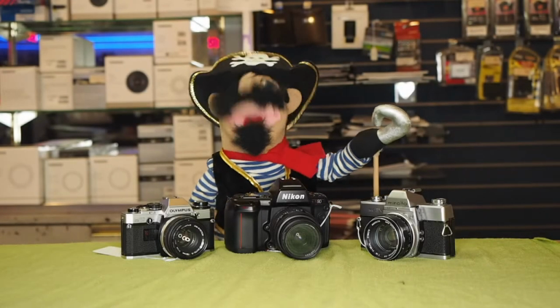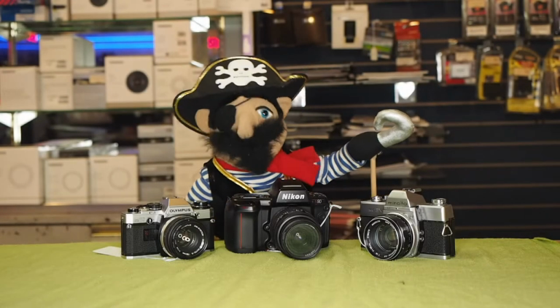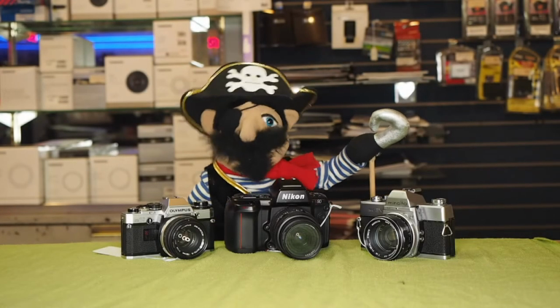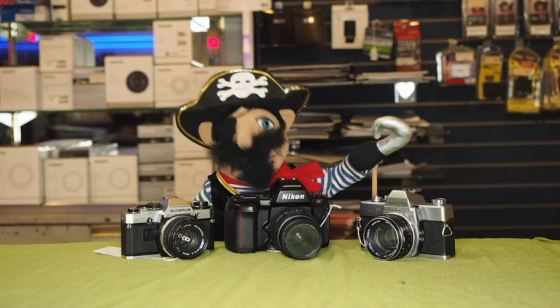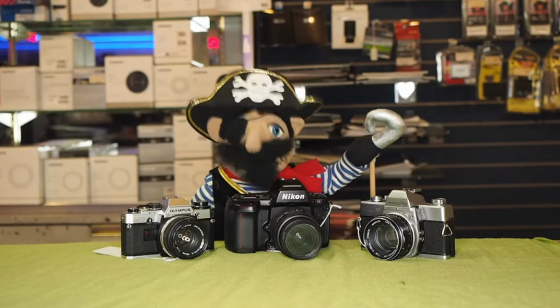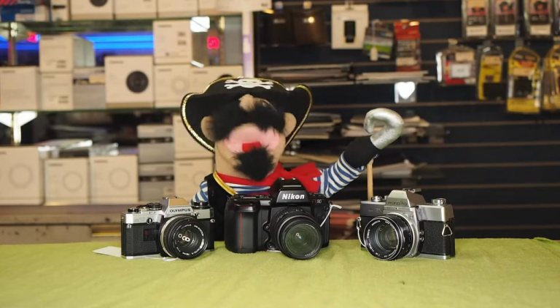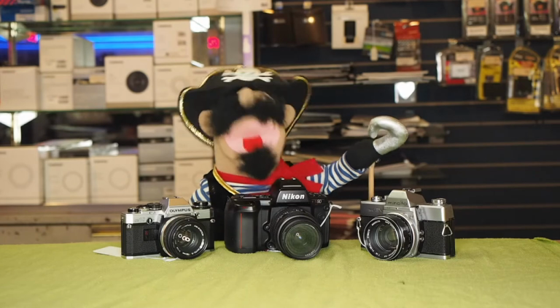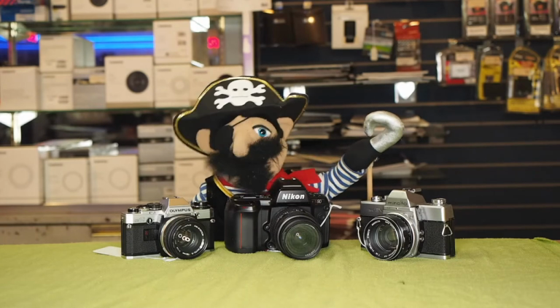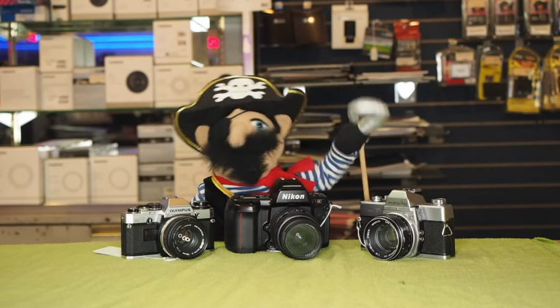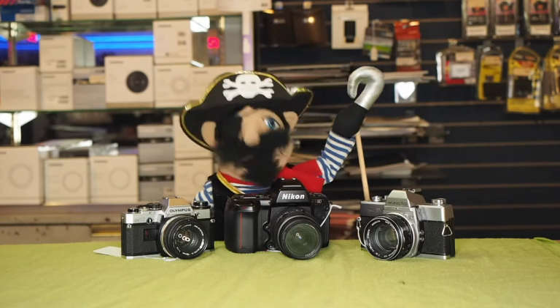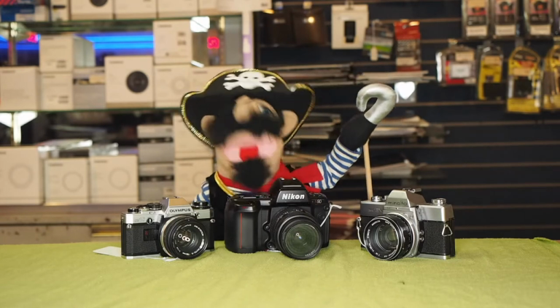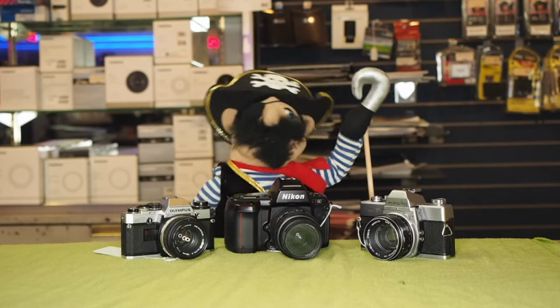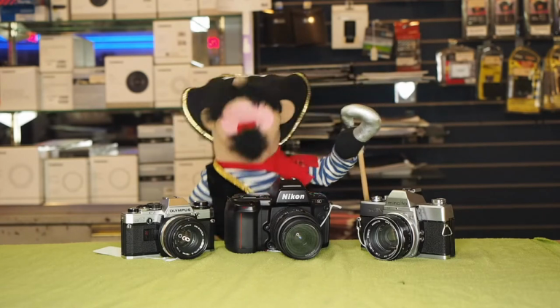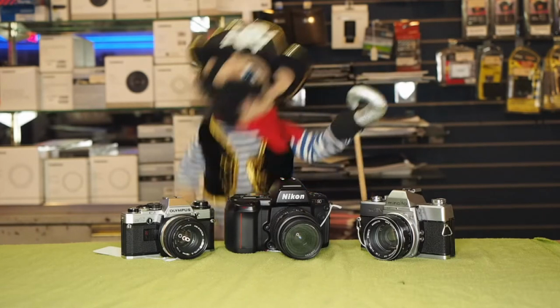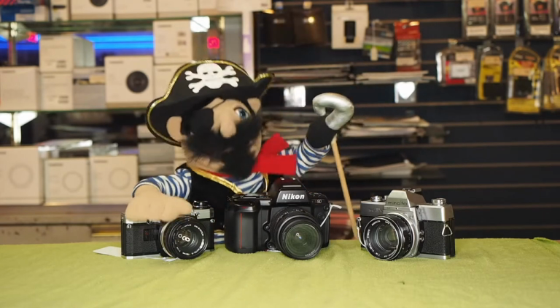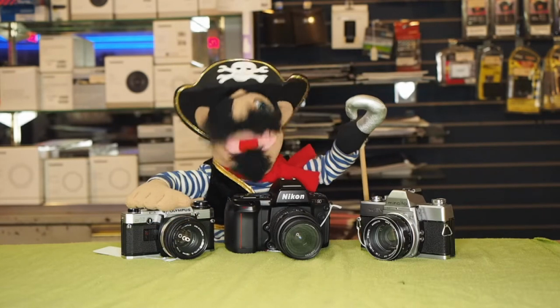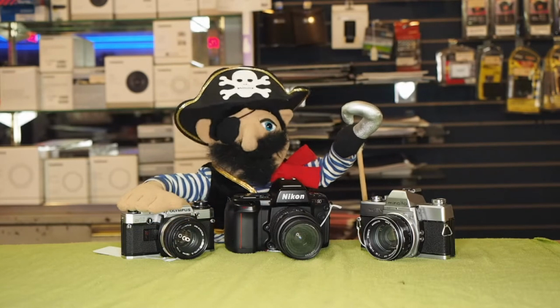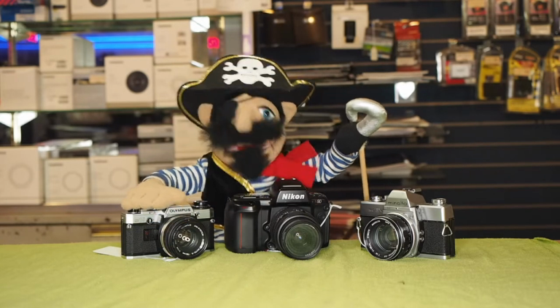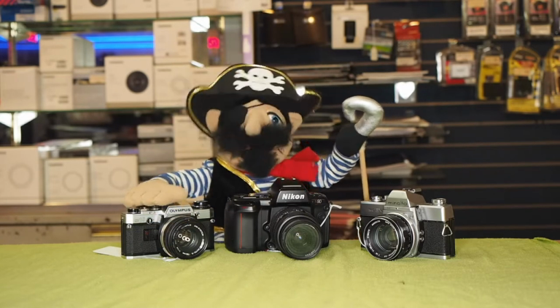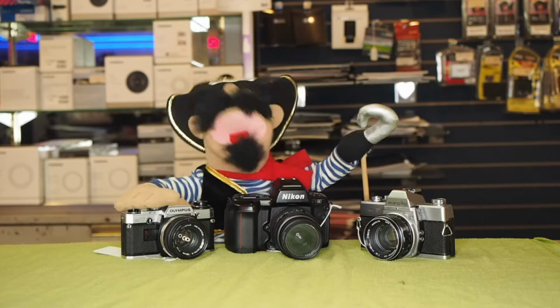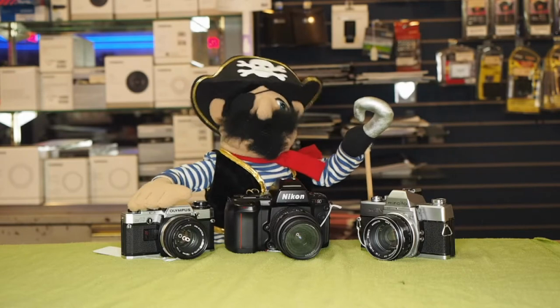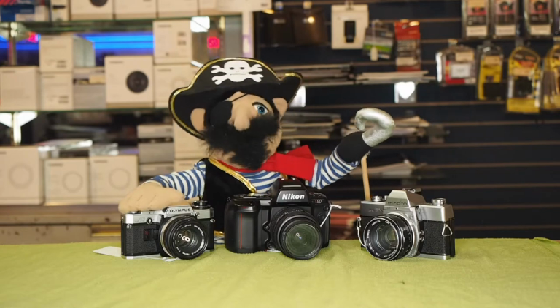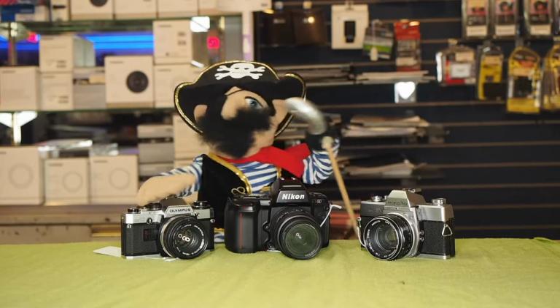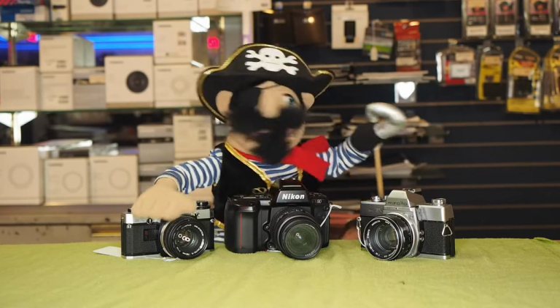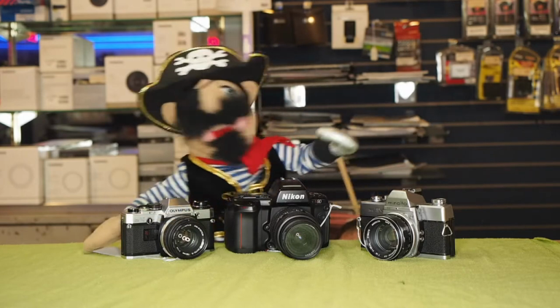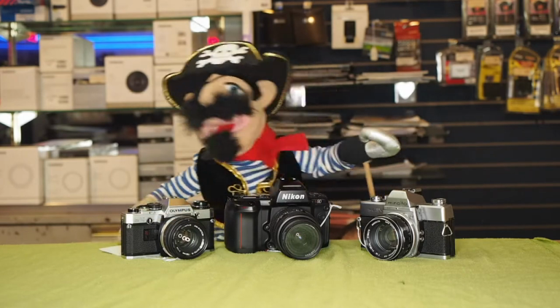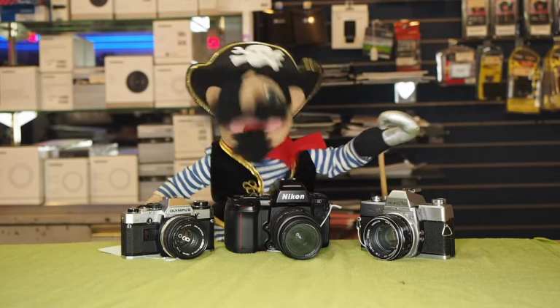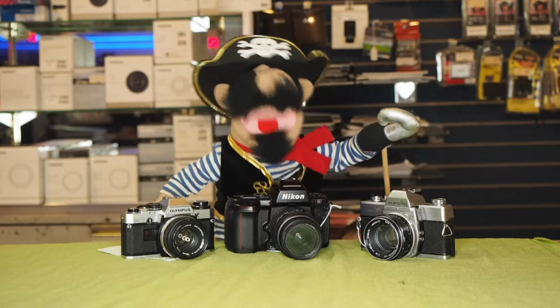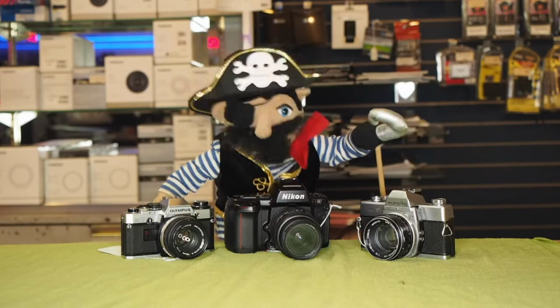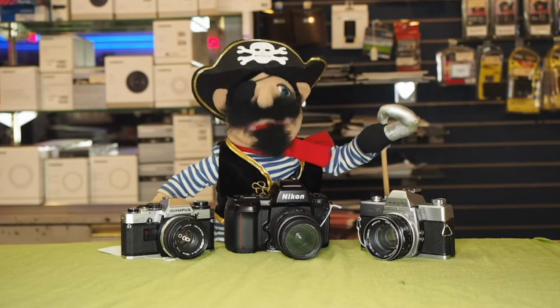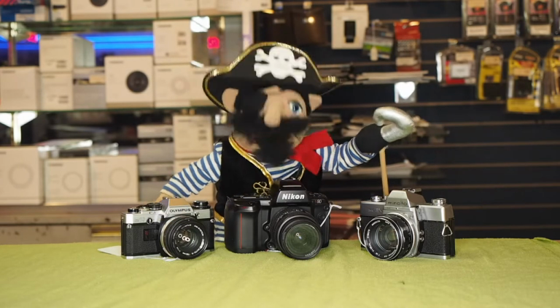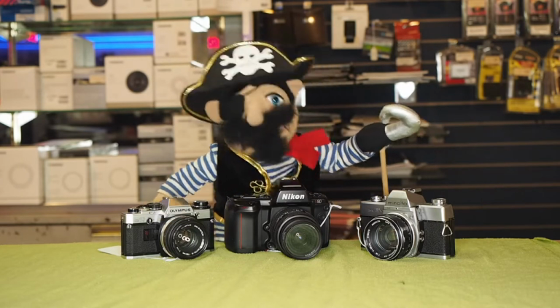Welcome to another video from Microvello Cameras. I am Lefty the Pirate, and I am happy to talk to you about photography. Tonight, we have a very exciting factoid about pirates.